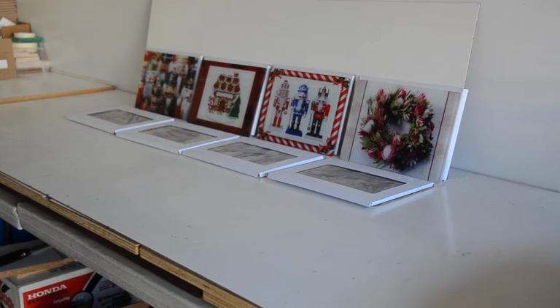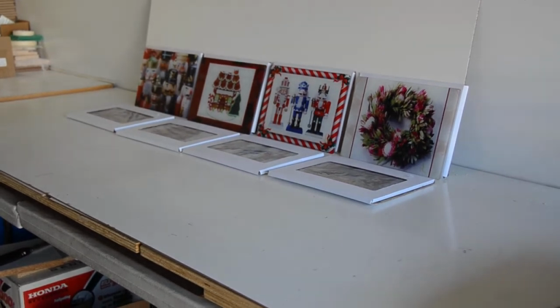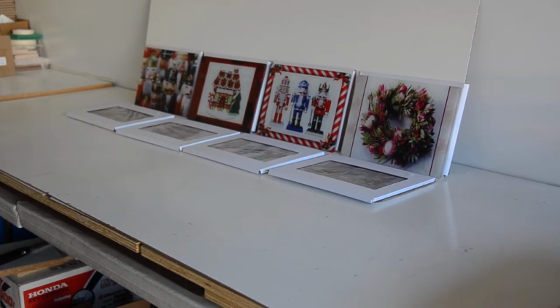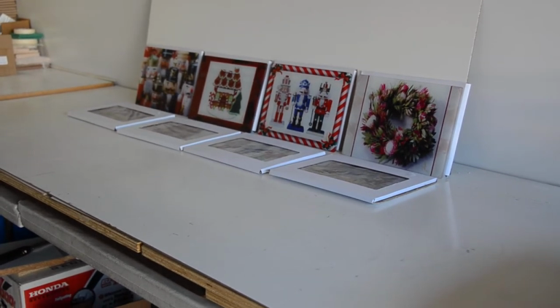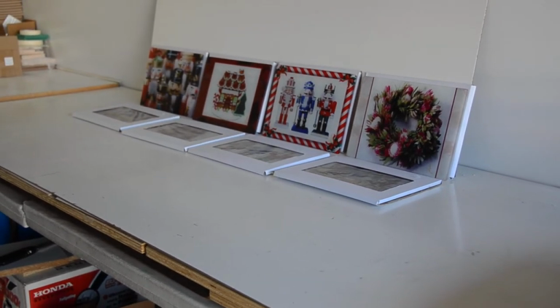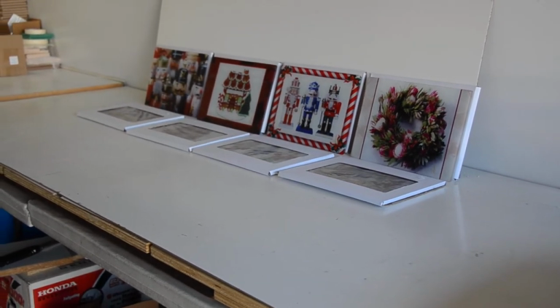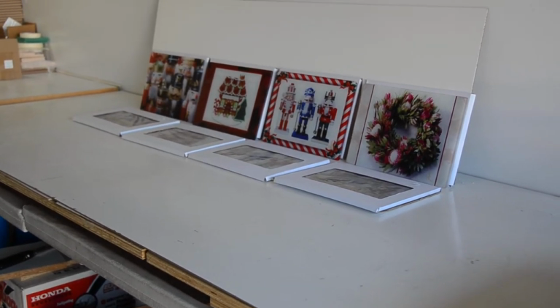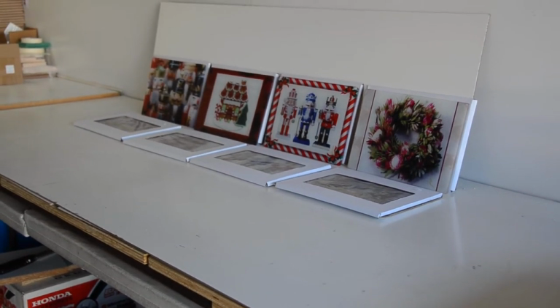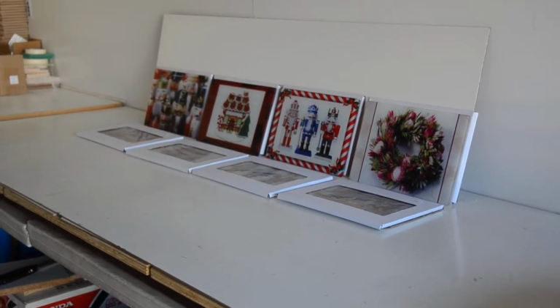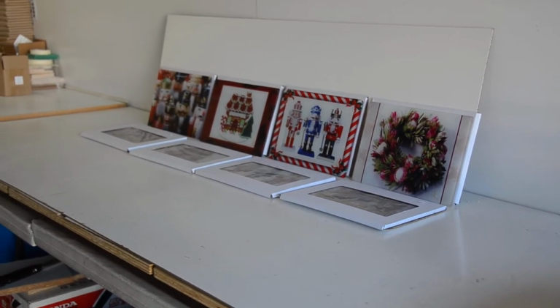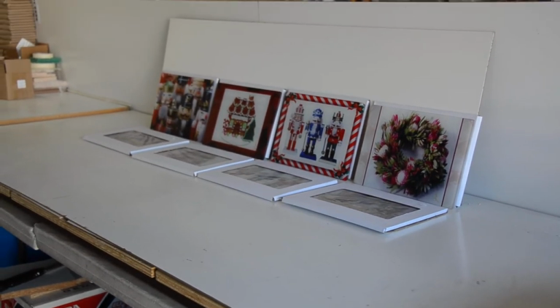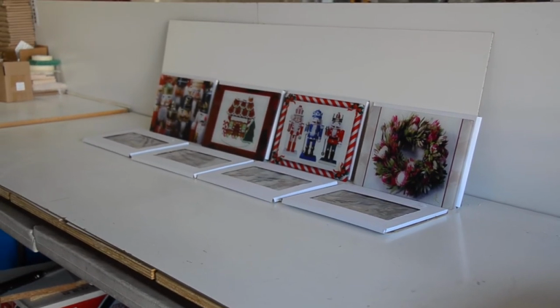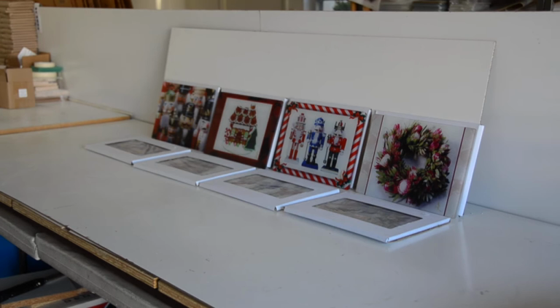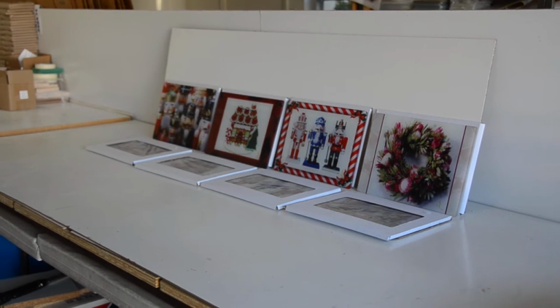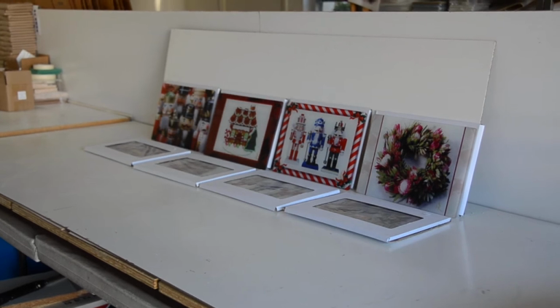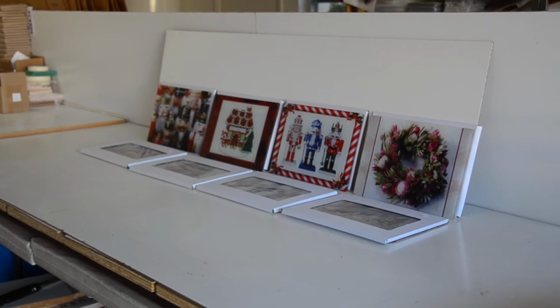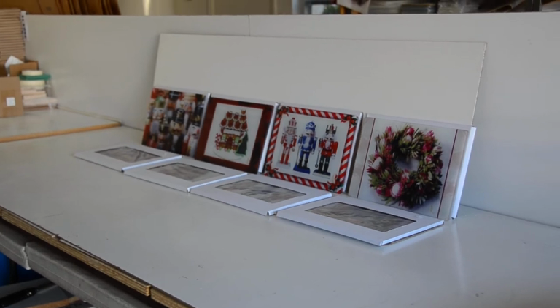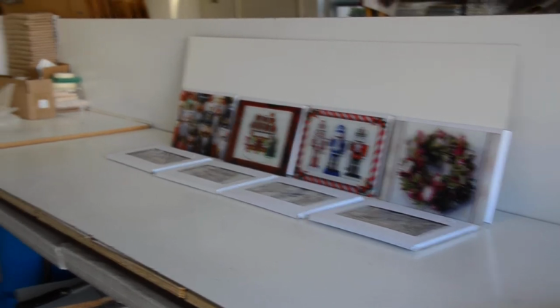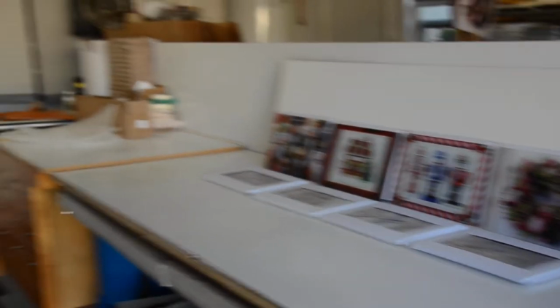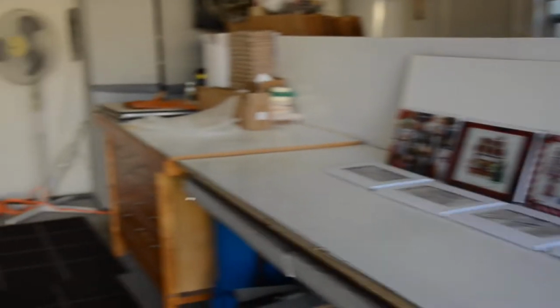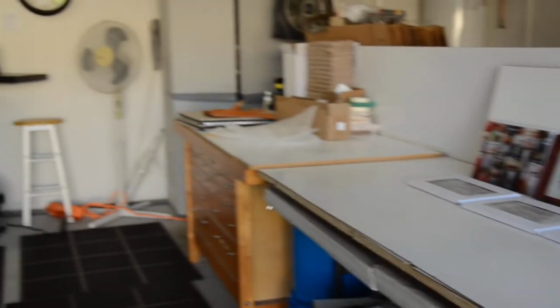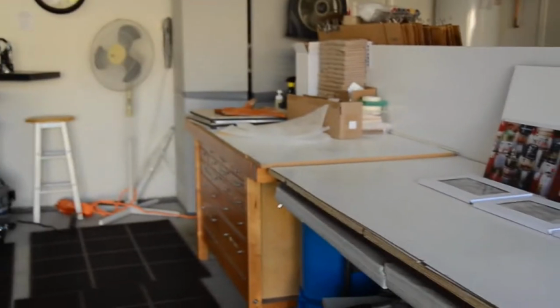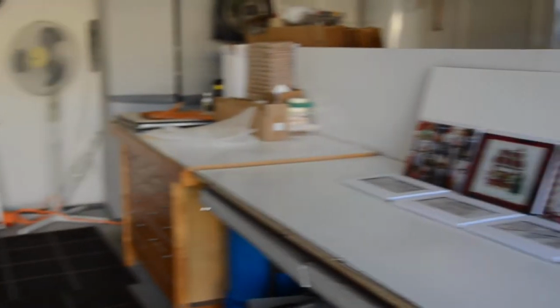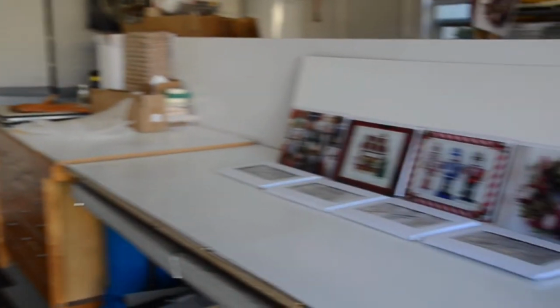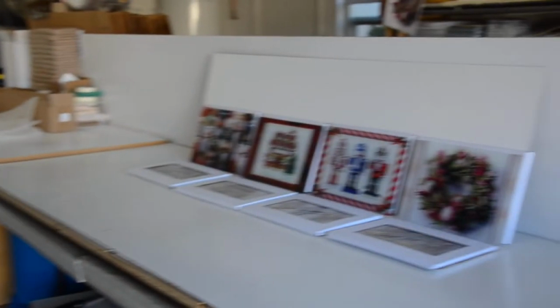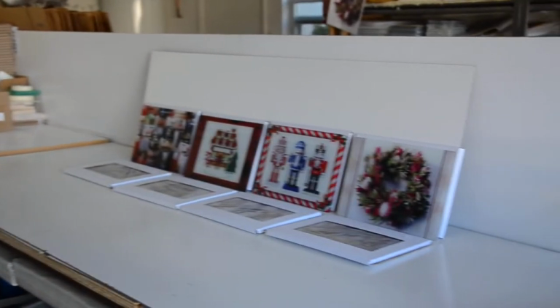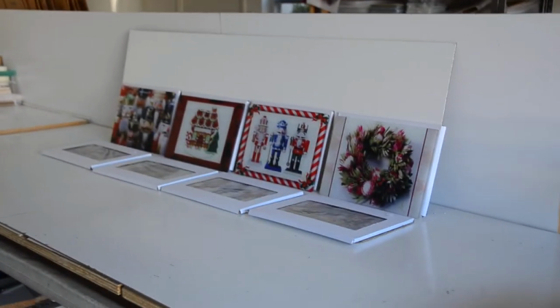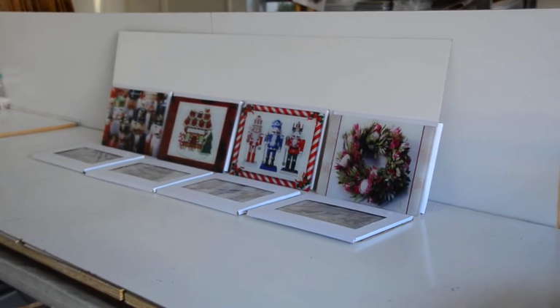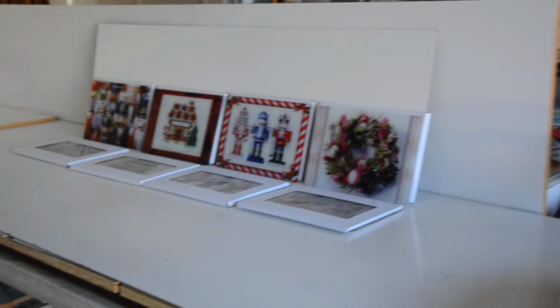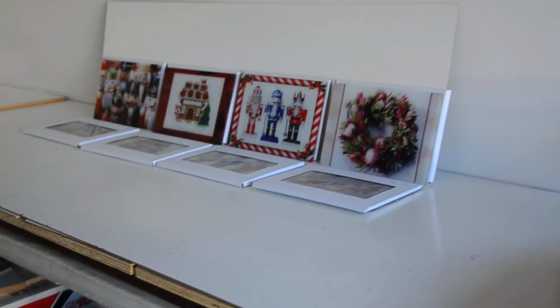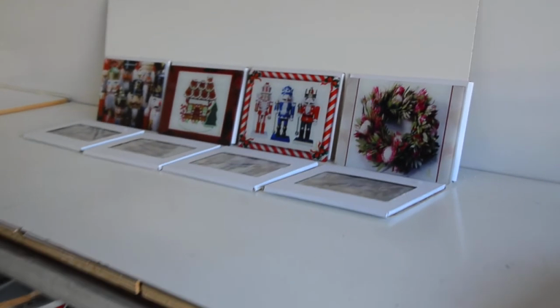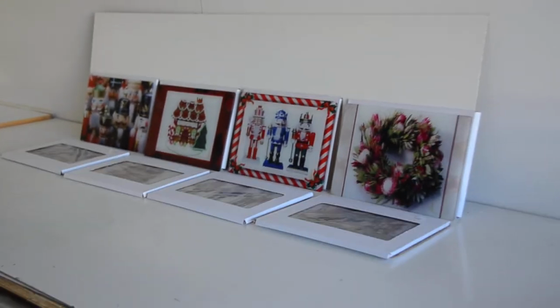Hi, here we are. We're in Jackie Jacobson's wonderful studio. You can see around — this is my glass studio. This is where all the glass is made.